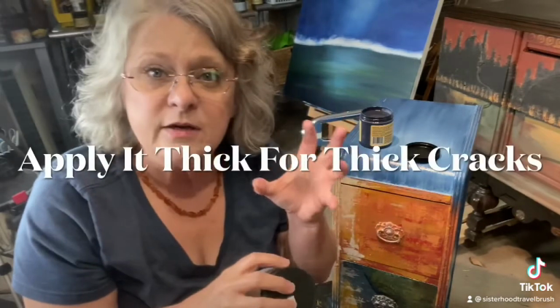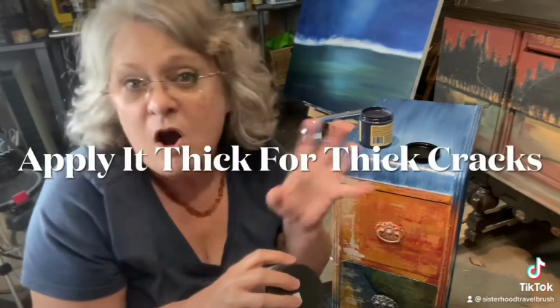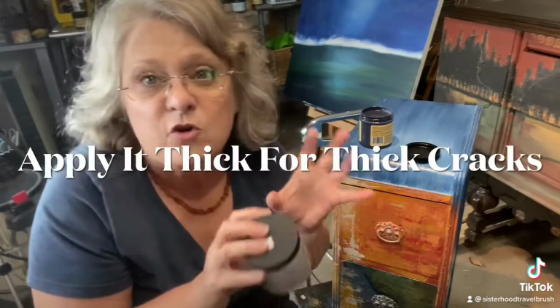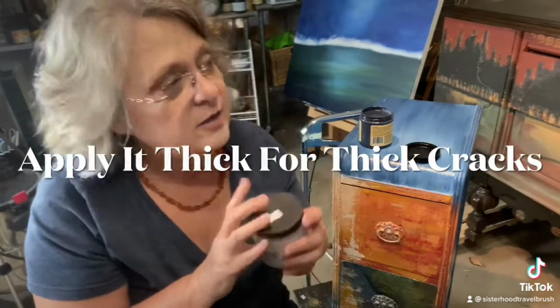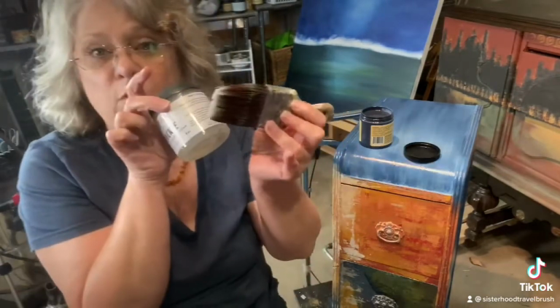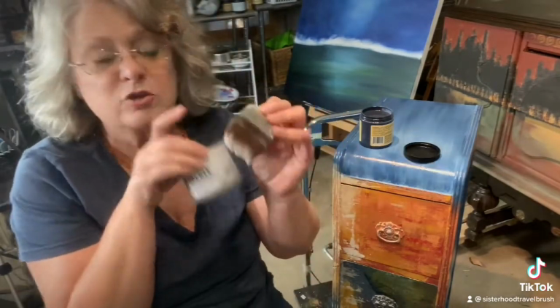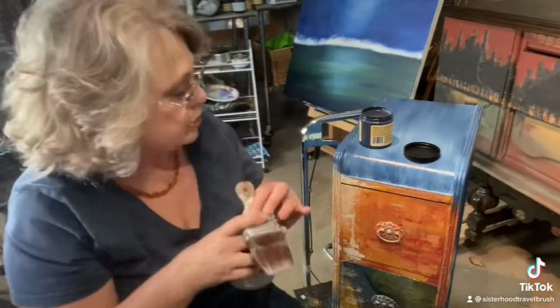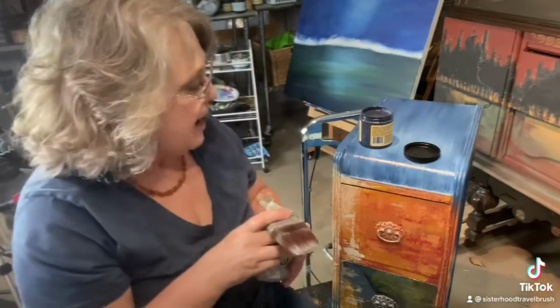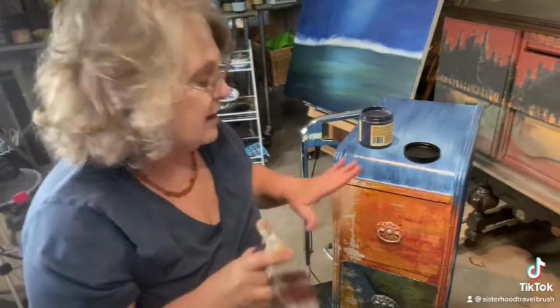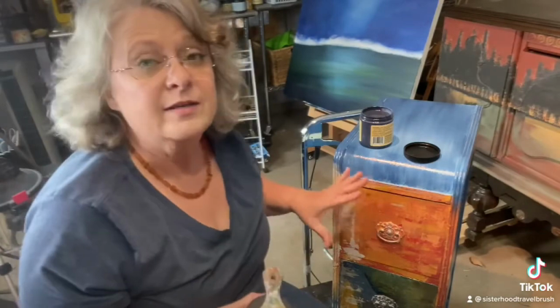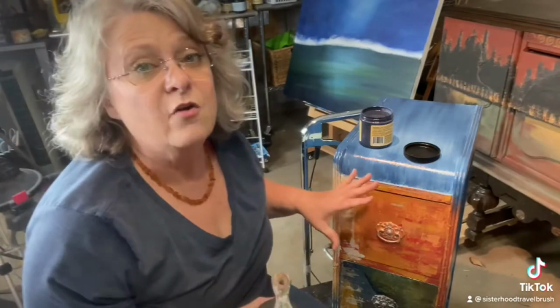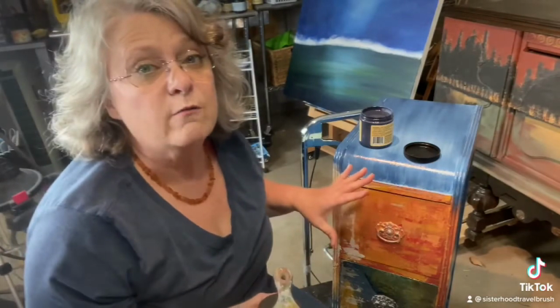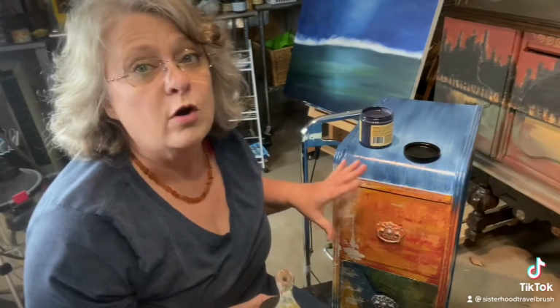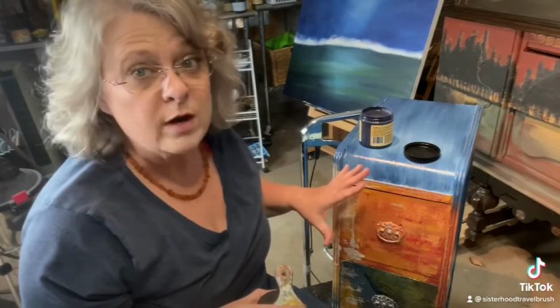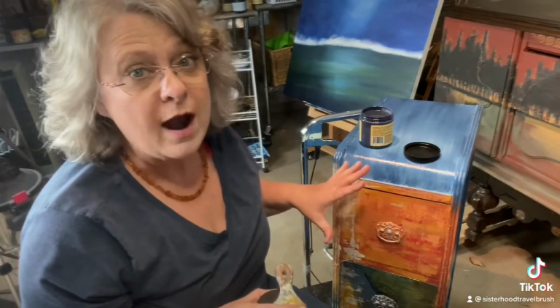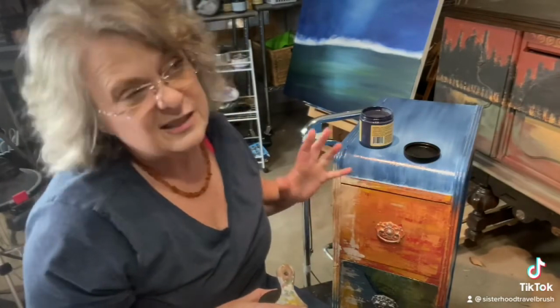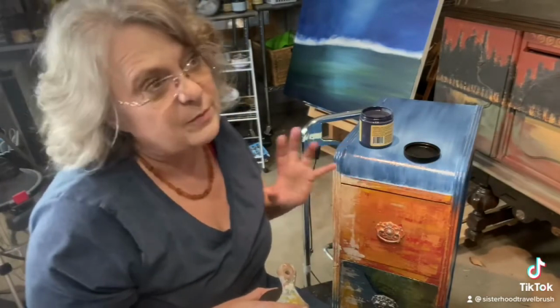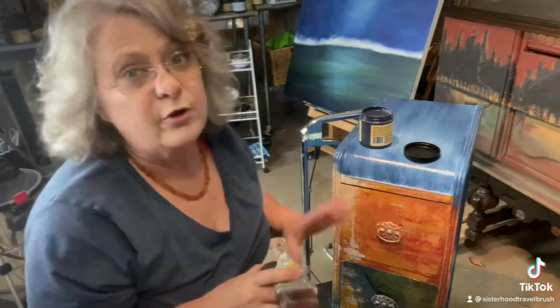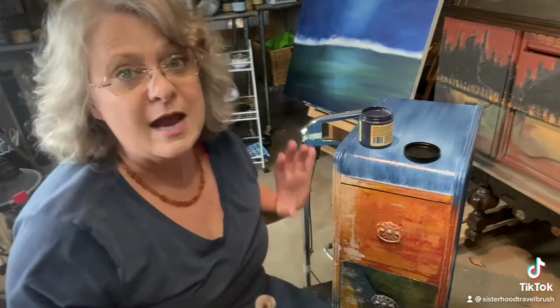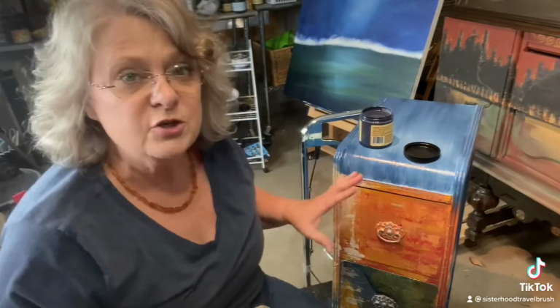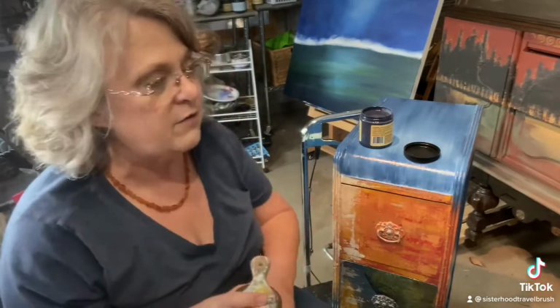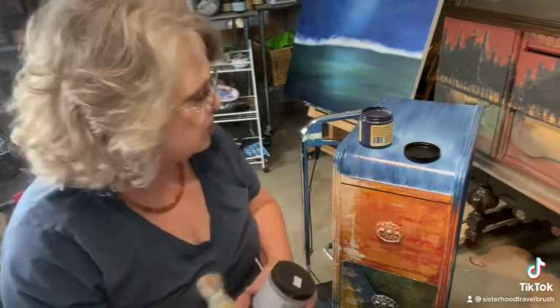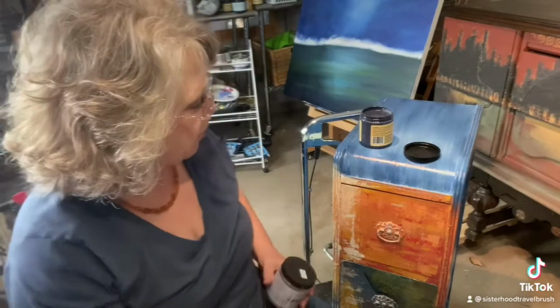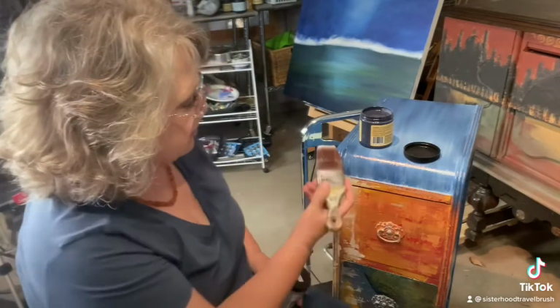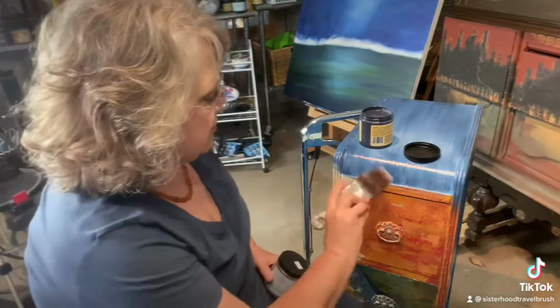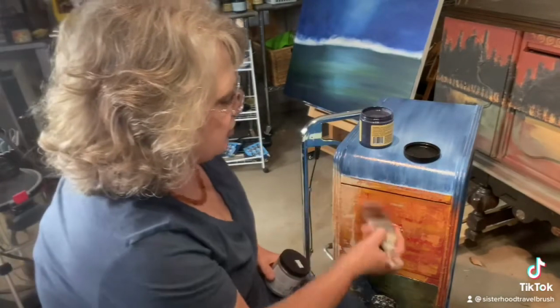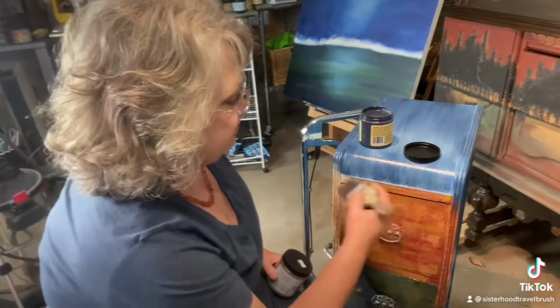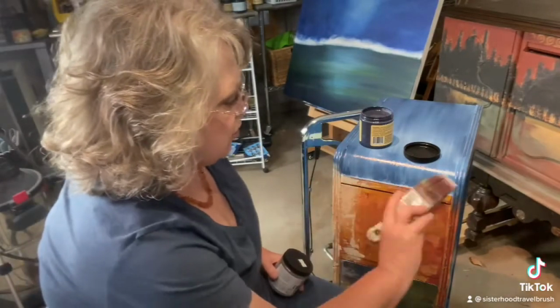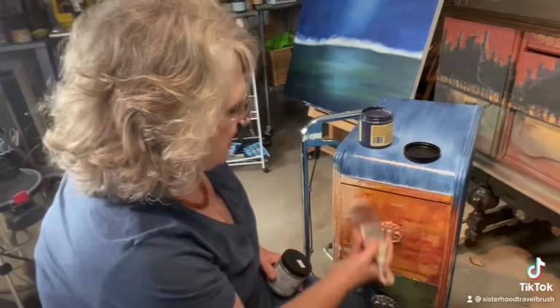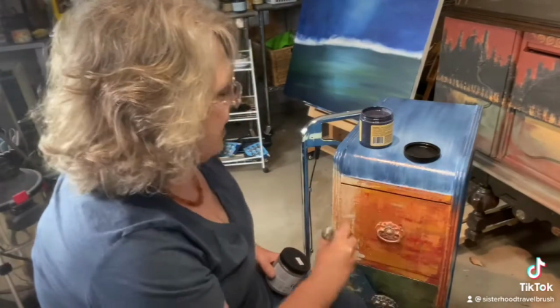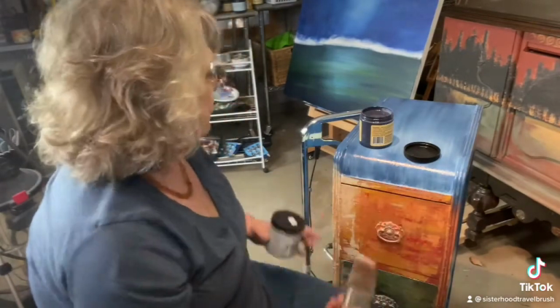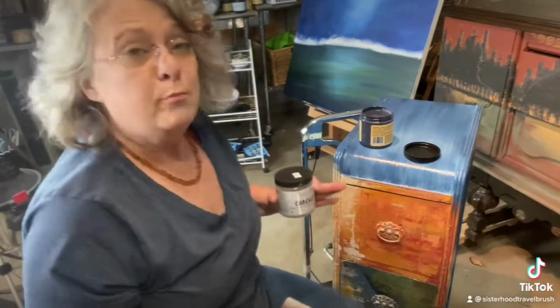I applied it with this brush and then let it sit for 24 hours — it's actually been about 36 hours — but you need to give it at least 24 hours. I just did a crosshatch pattern pretty thickly in most areas.